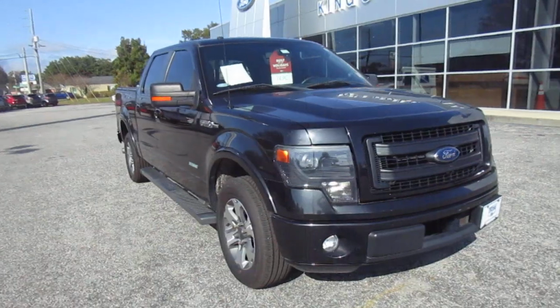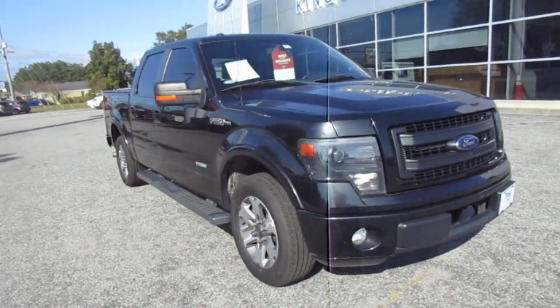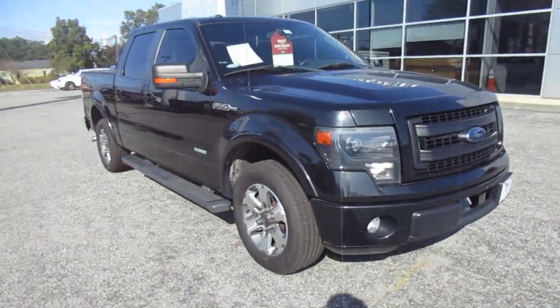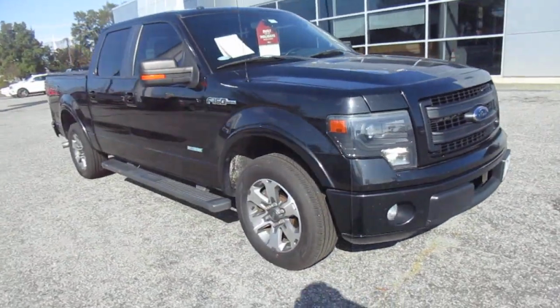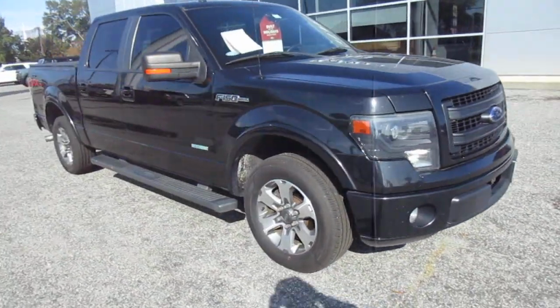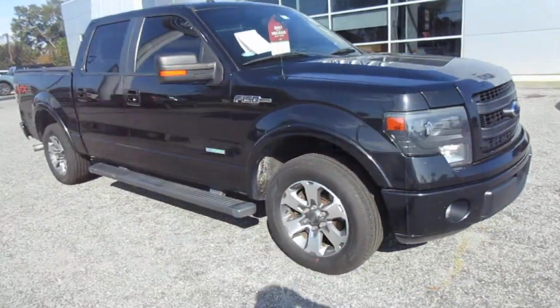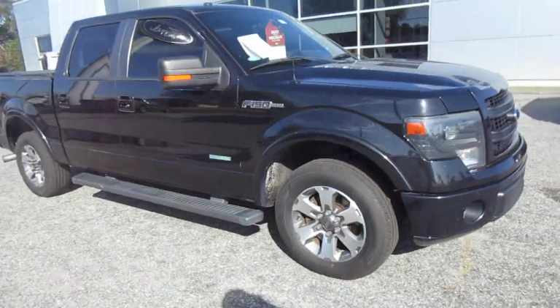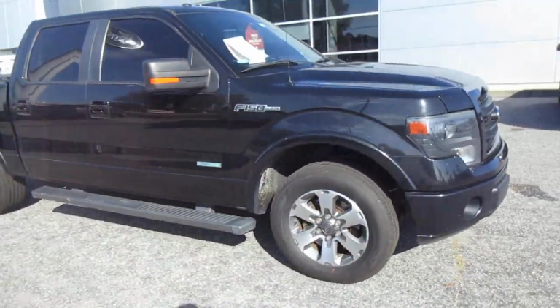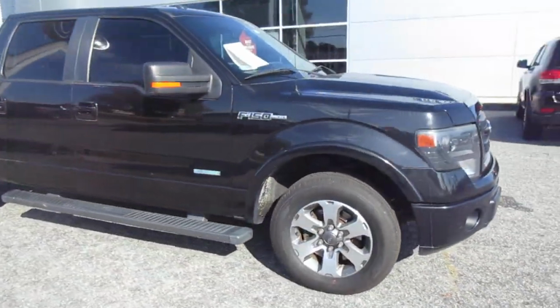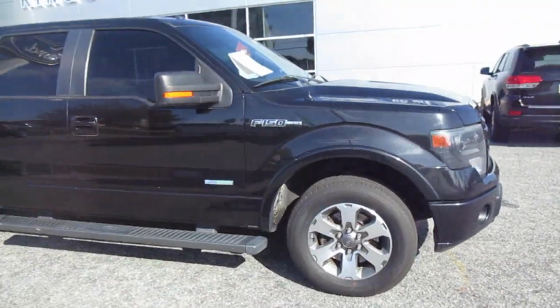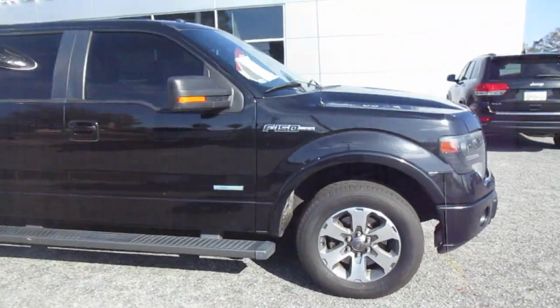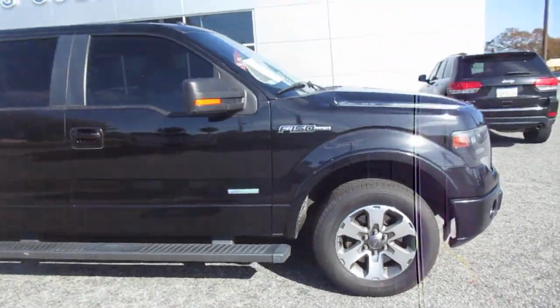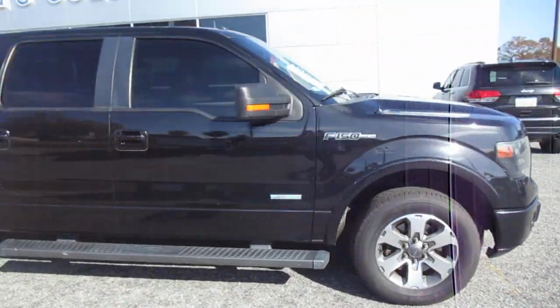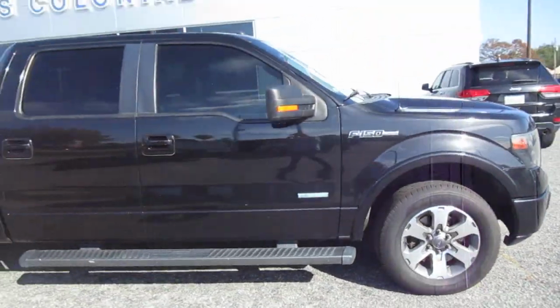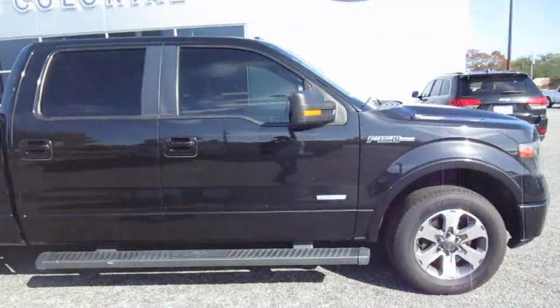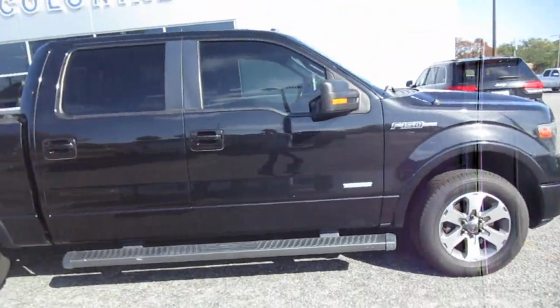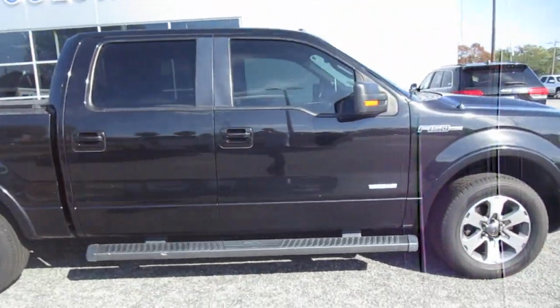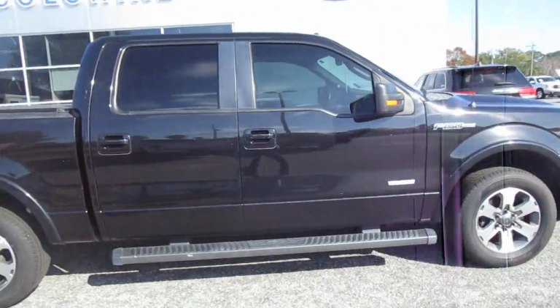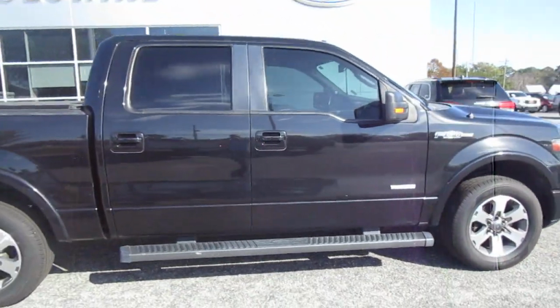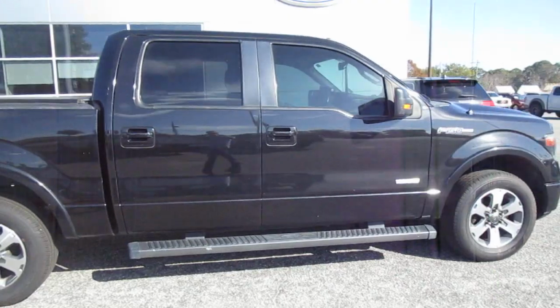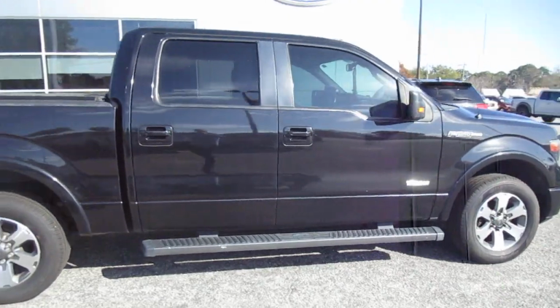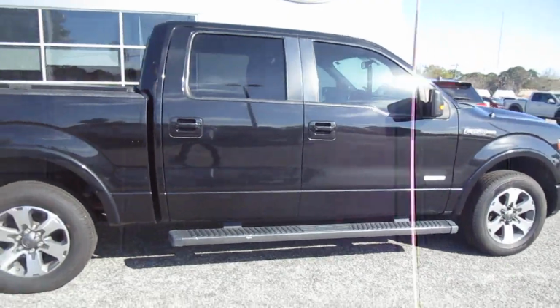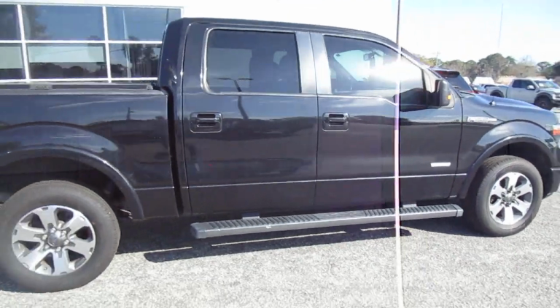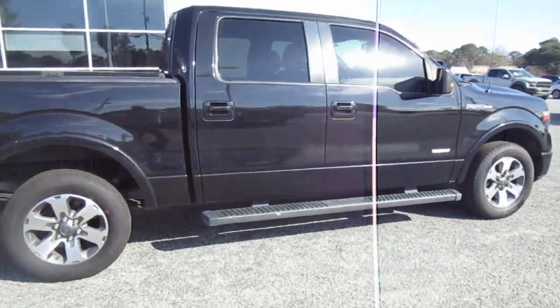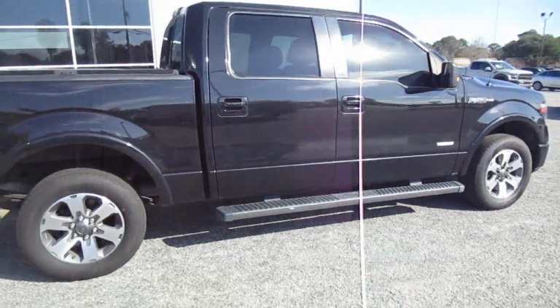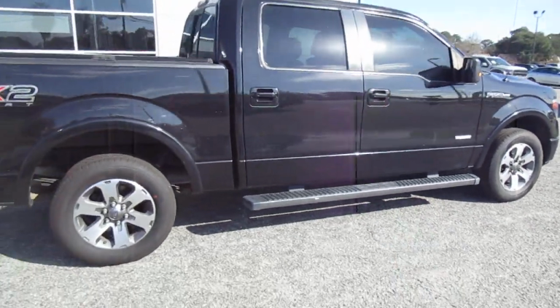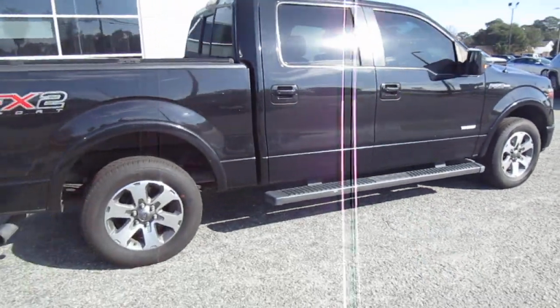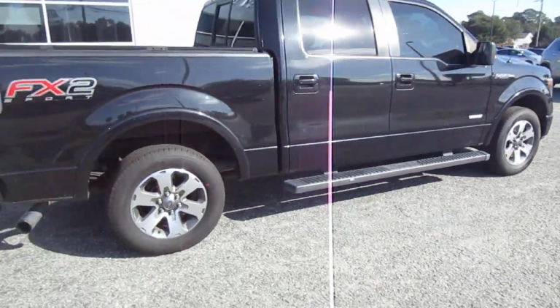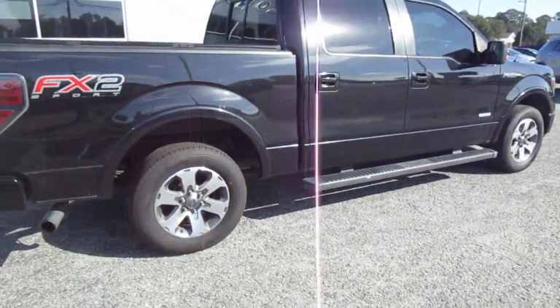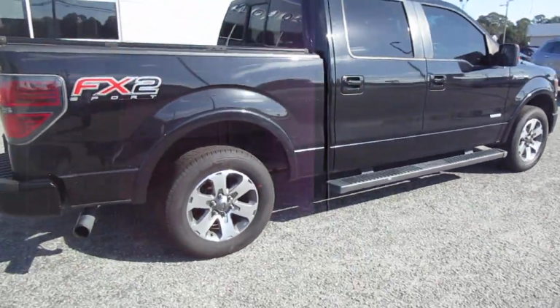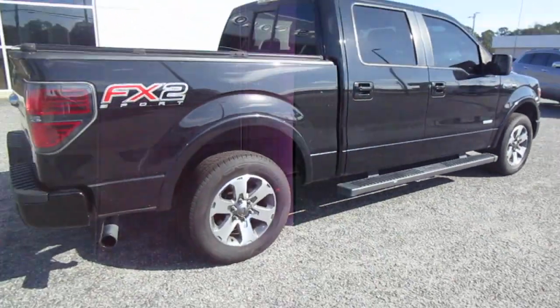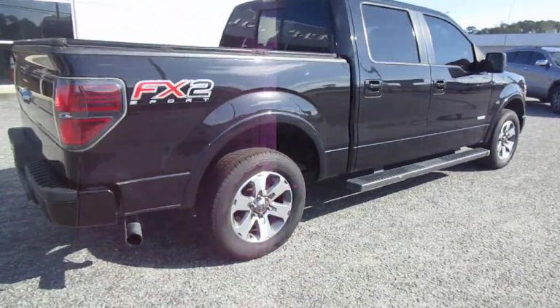Hello, welcome to King's Colonial Ford. Here we have a 2013 FX2 F-150, powered by the EcoBoost Twin Turbo V6.